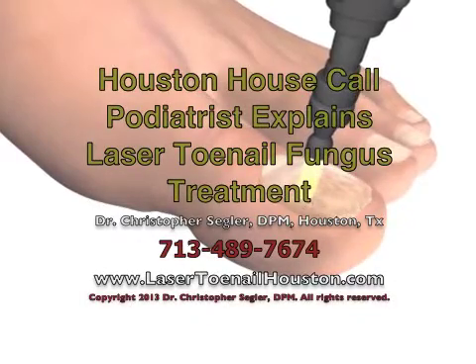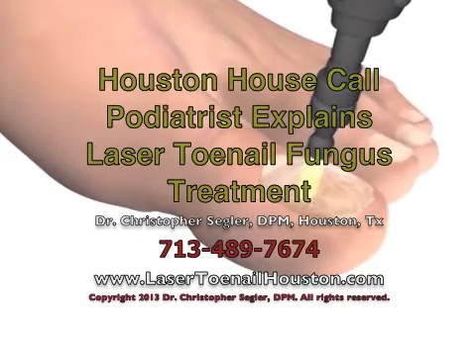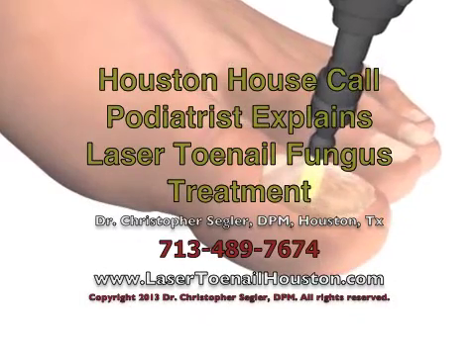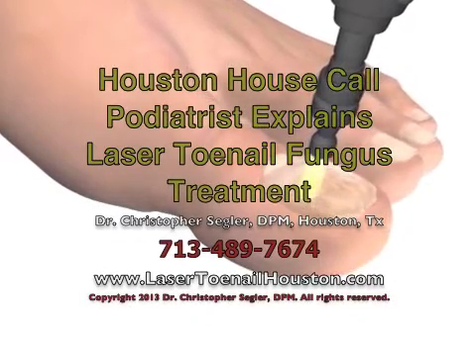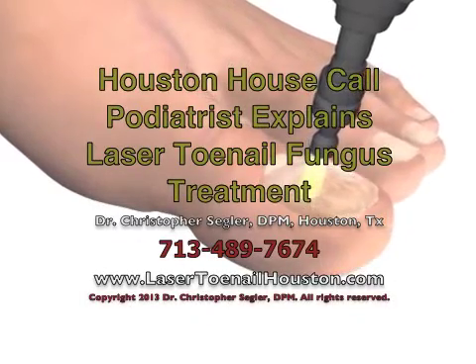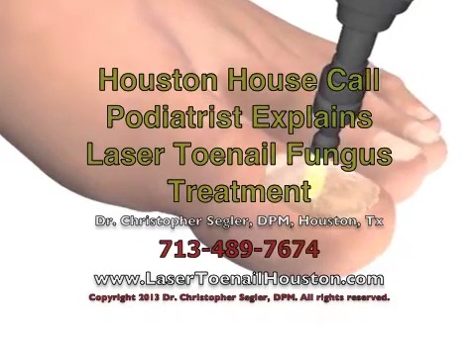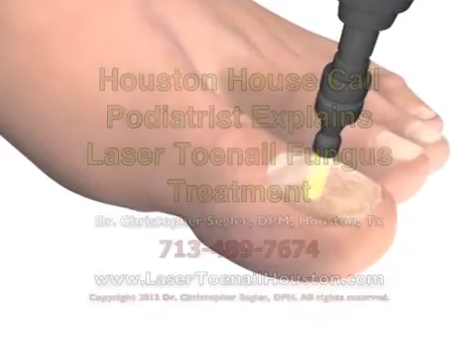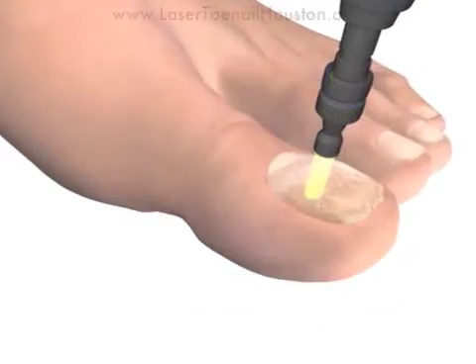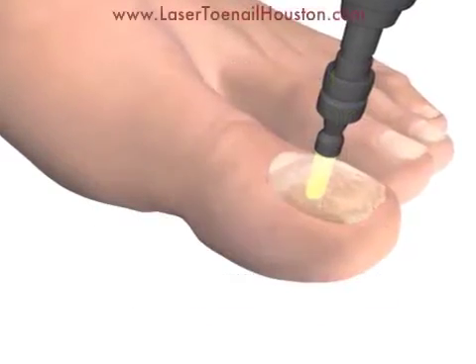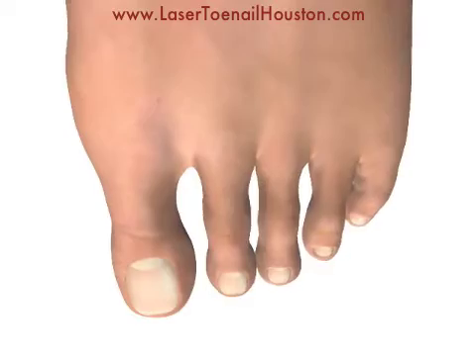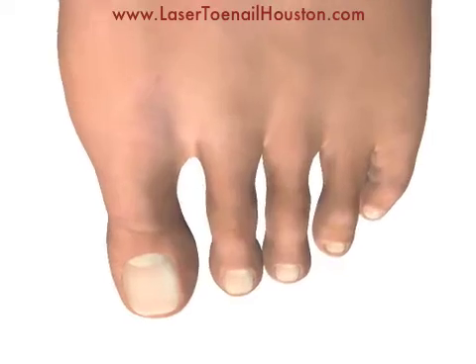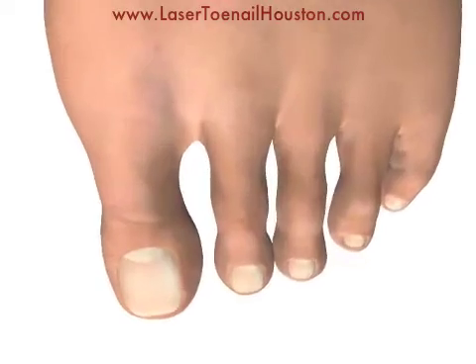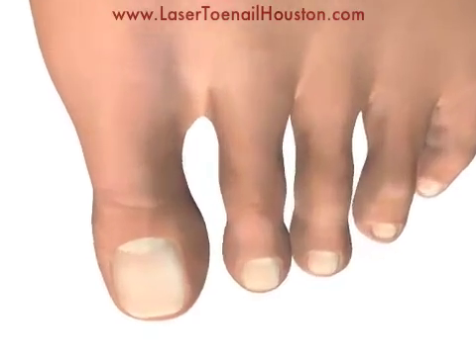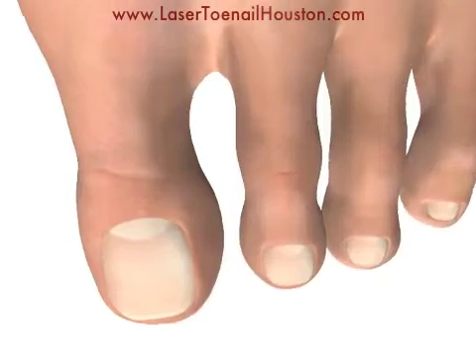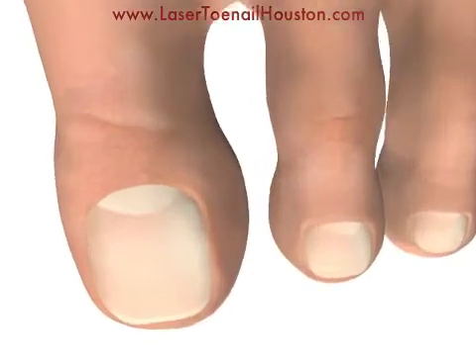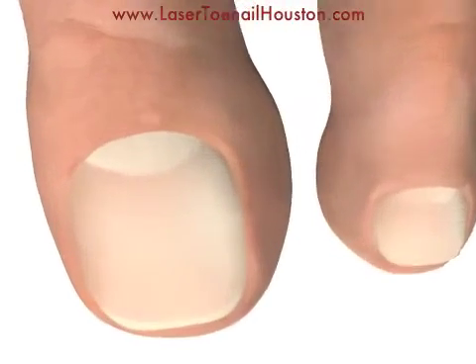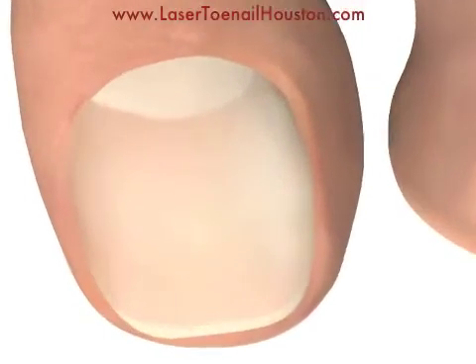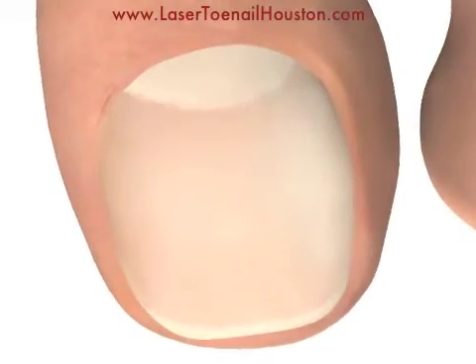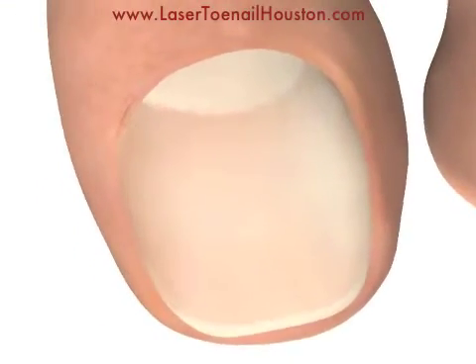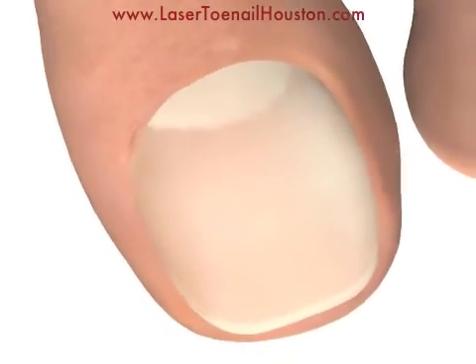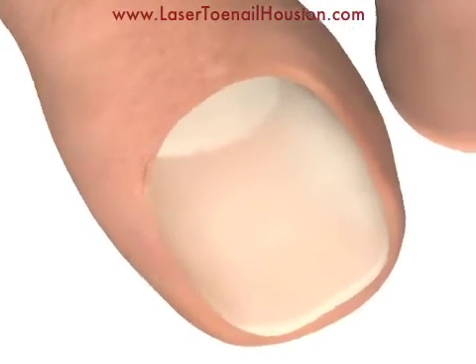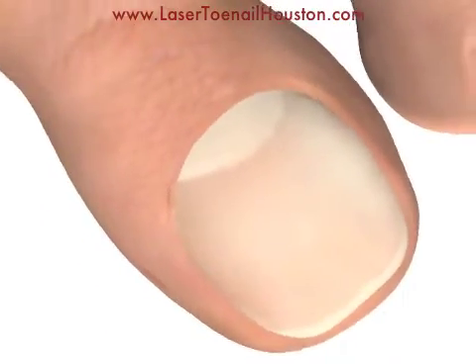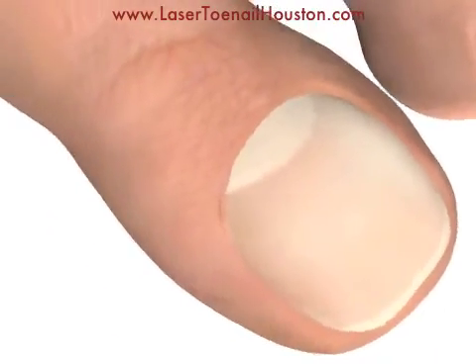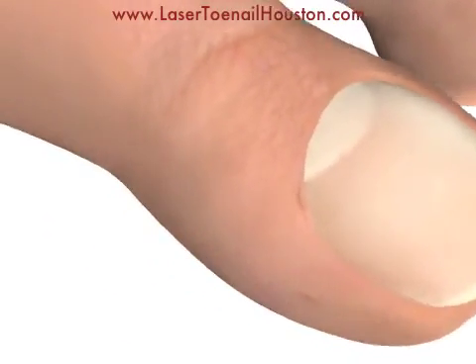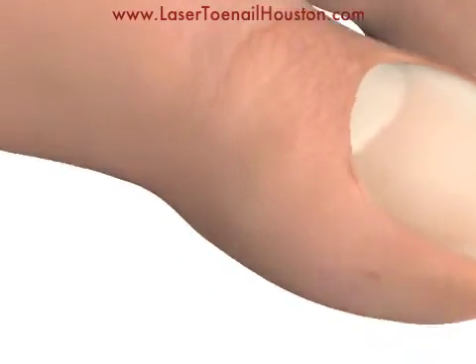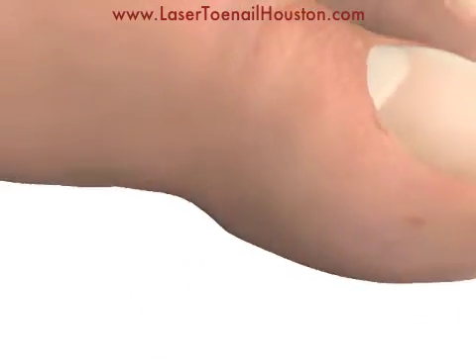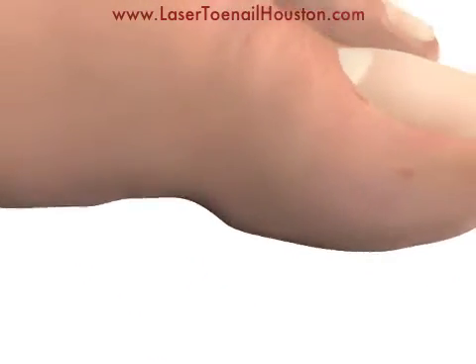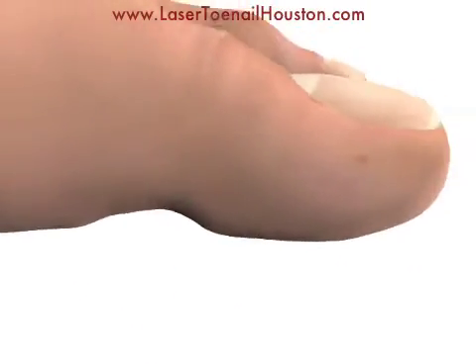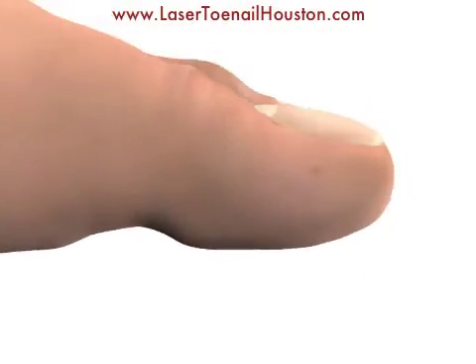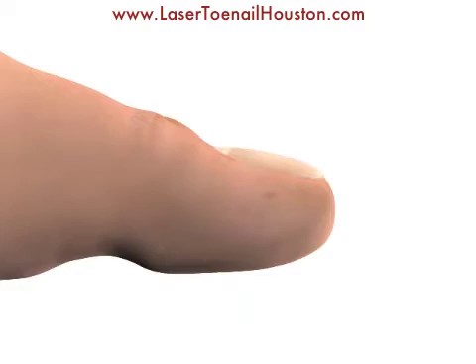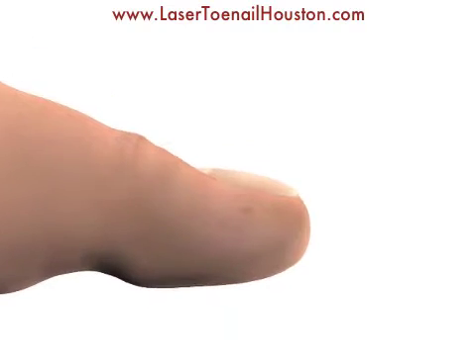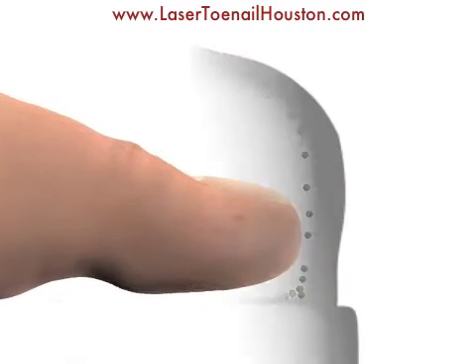Hi, I'm Dr. Segler, and this video will explain laser treatment for toenail fungus. Normally toenails are clear and healthy, but once they get infected with toenail fungus, all of this changes.